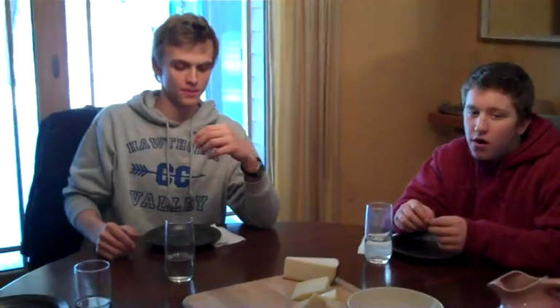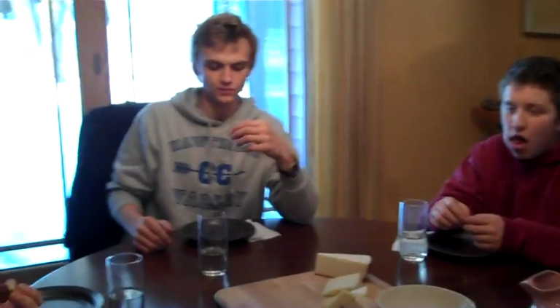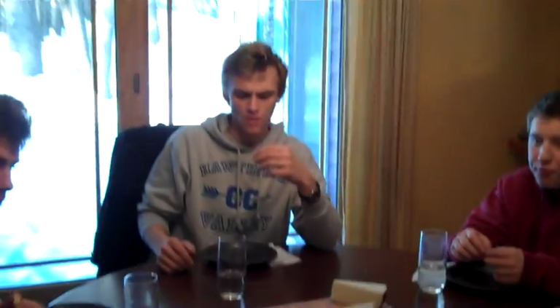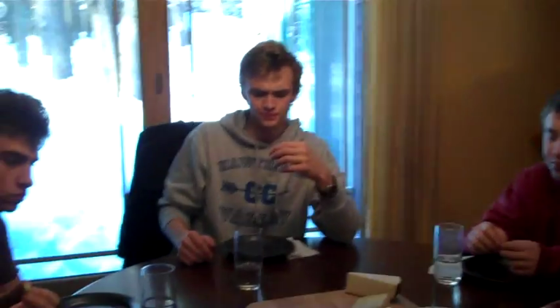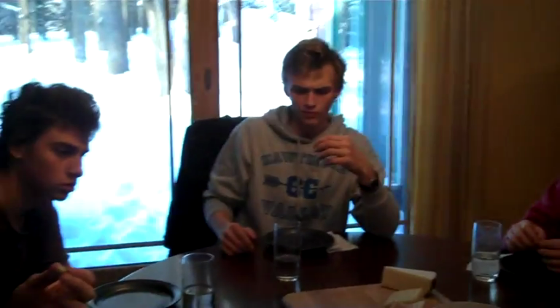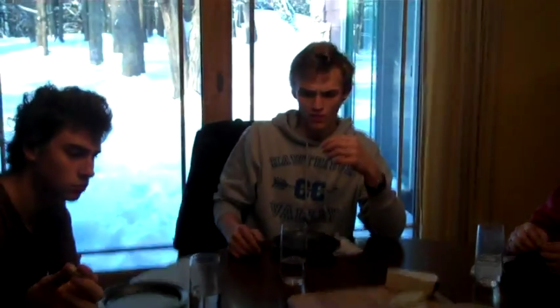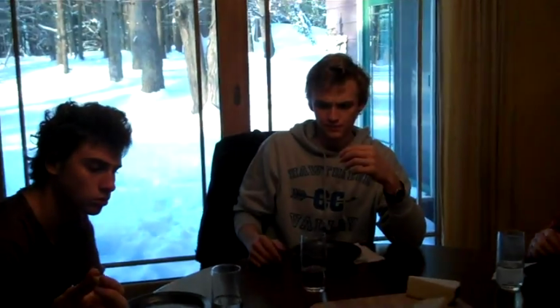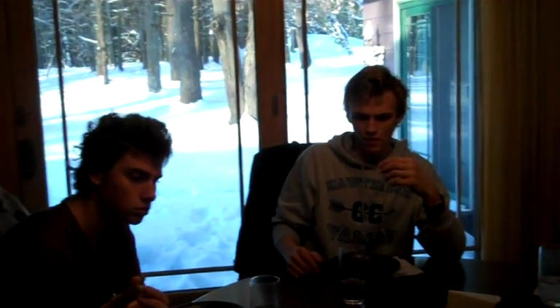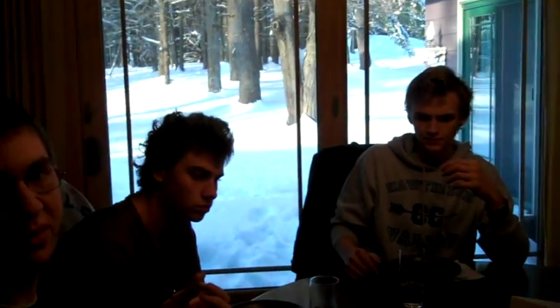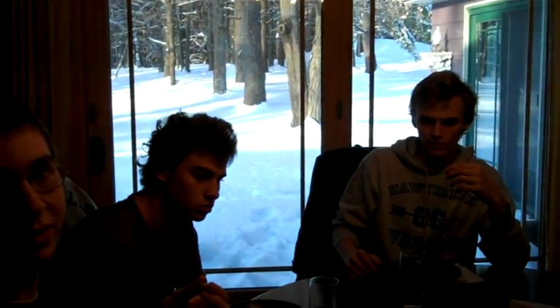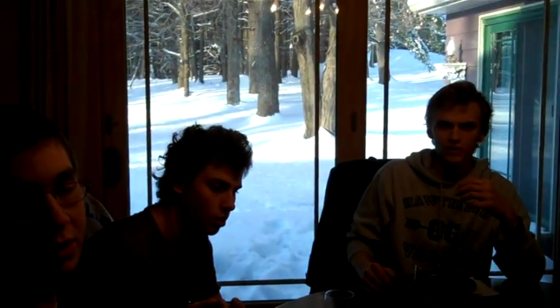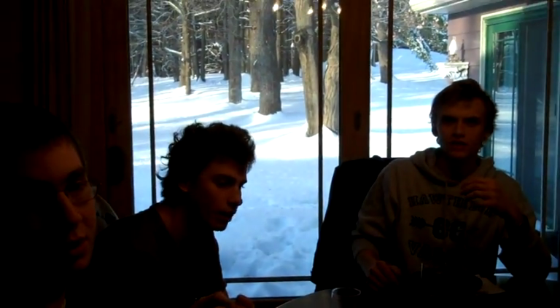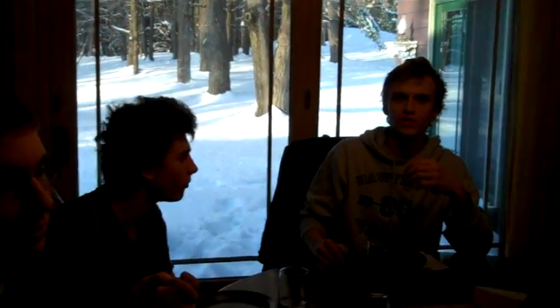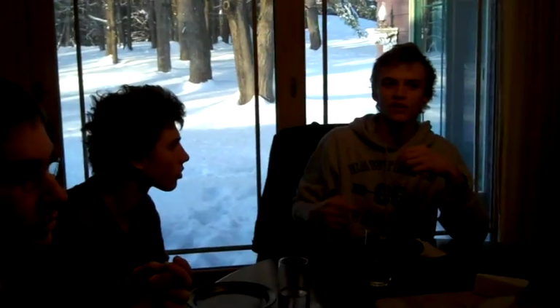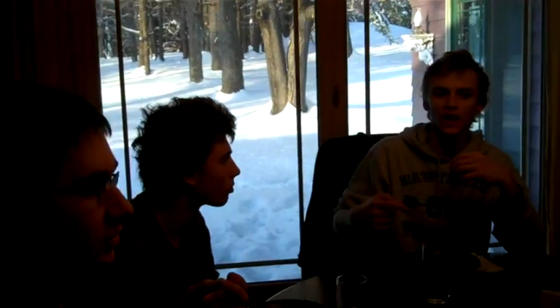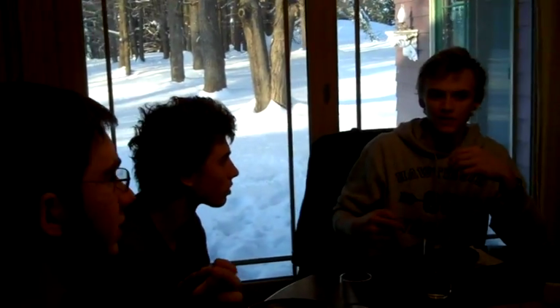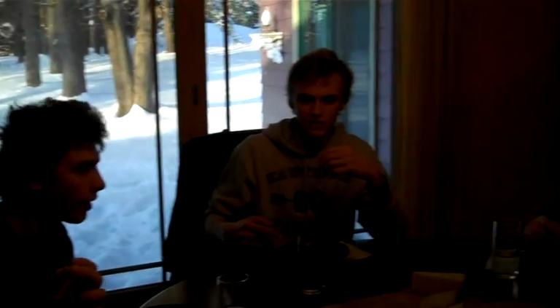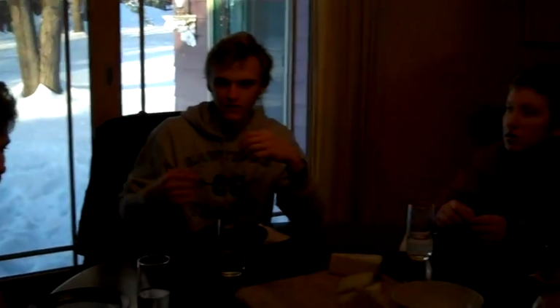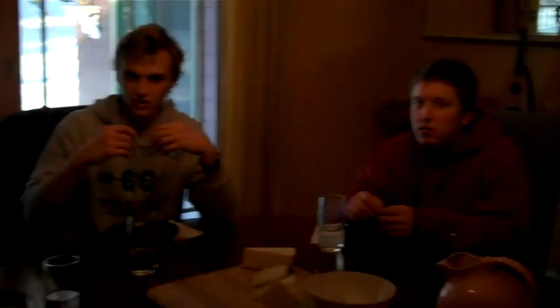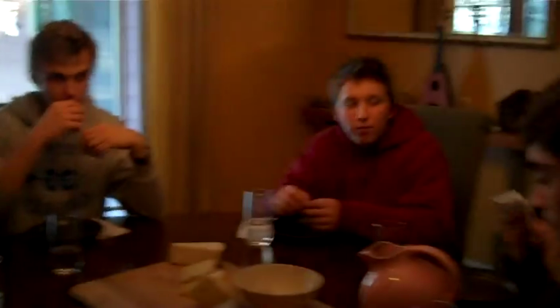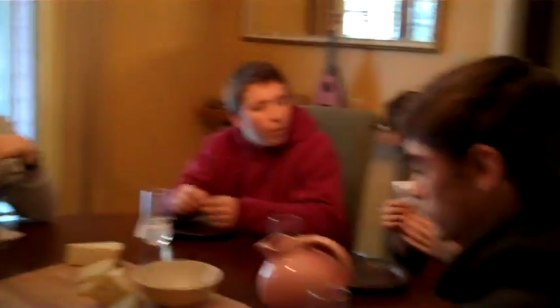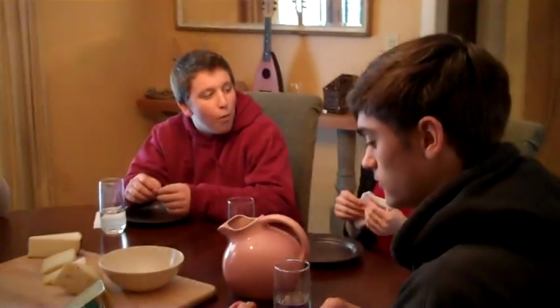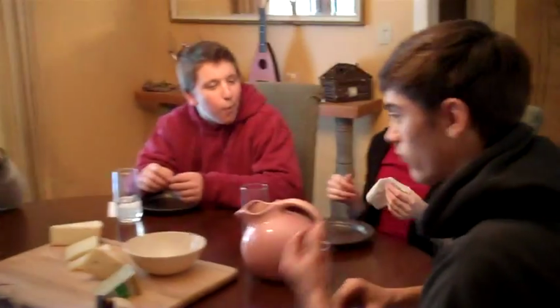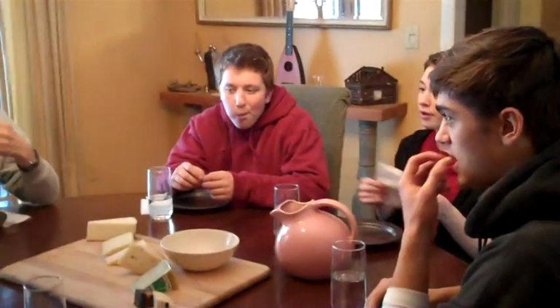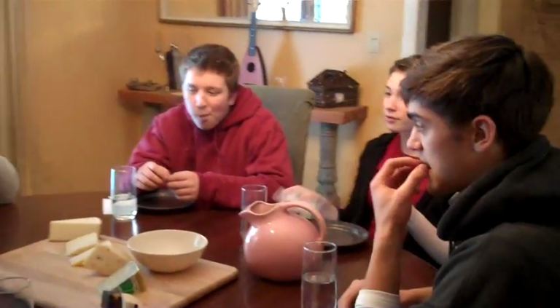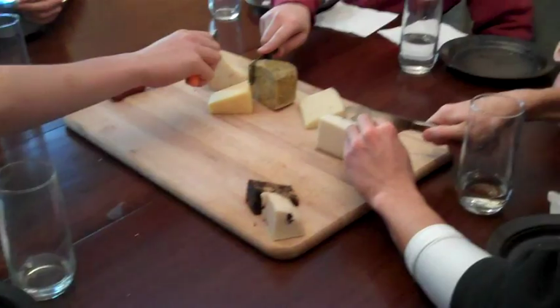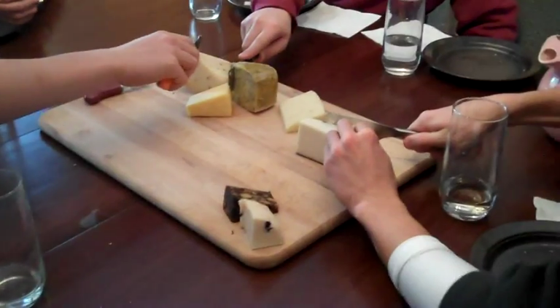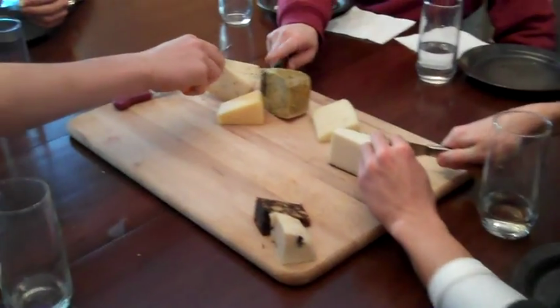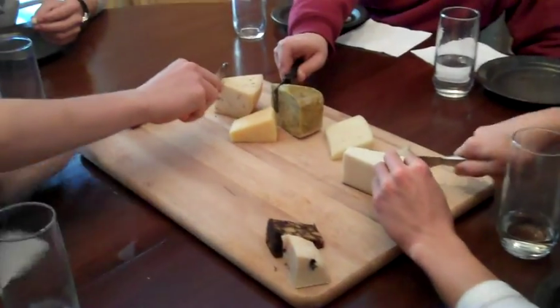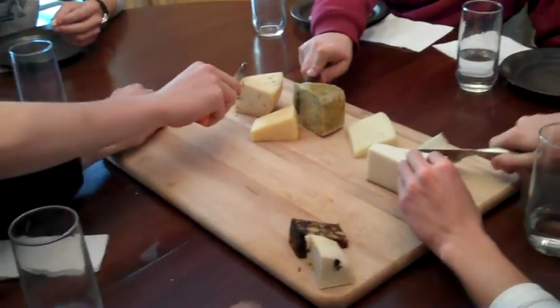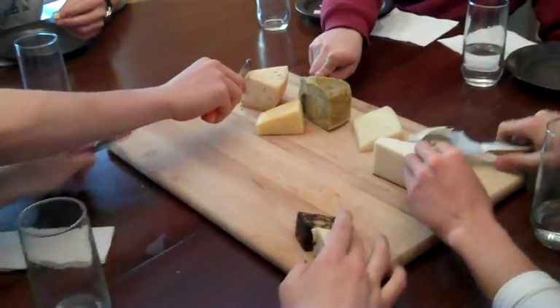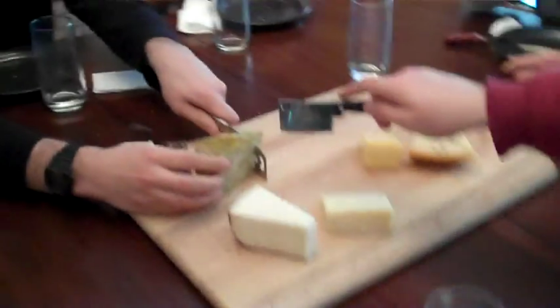Do you think it's balanced? Do you get the cheese flavor and the seaweed flavor? Yeah, you could get it a little bit after.